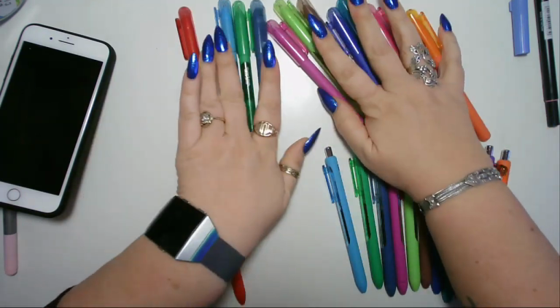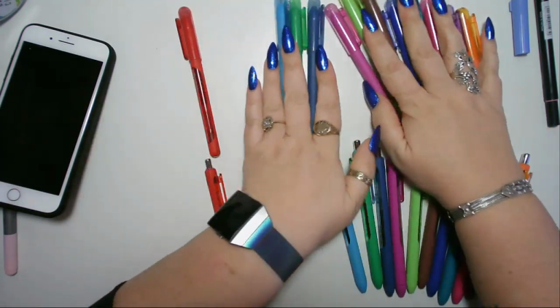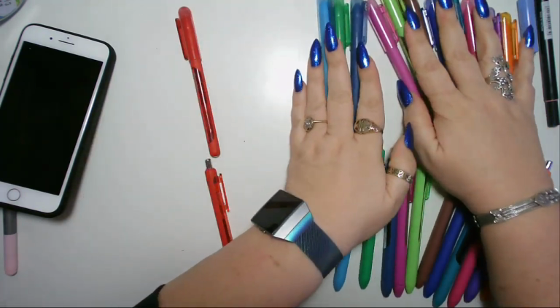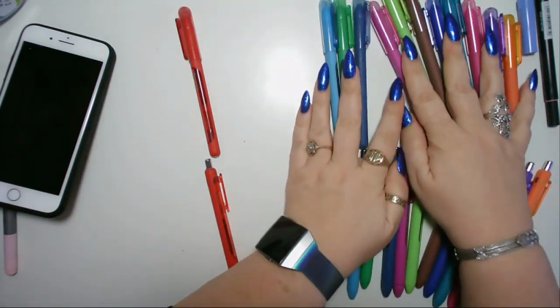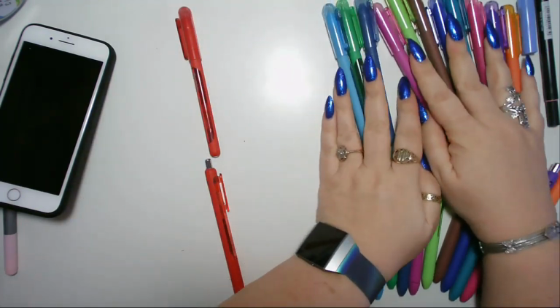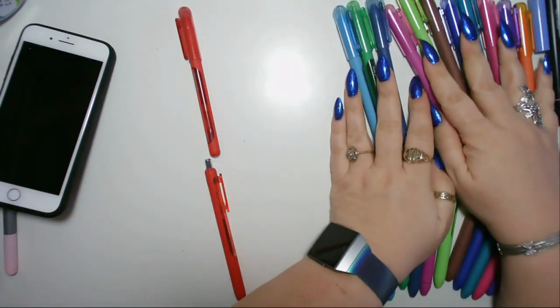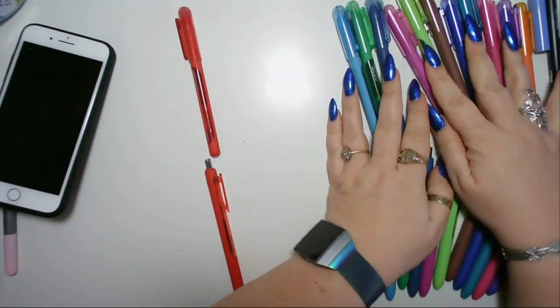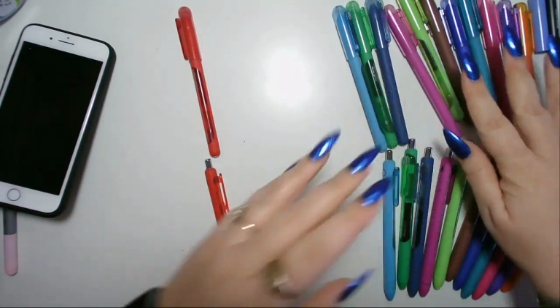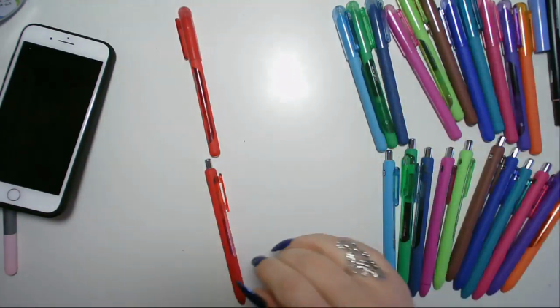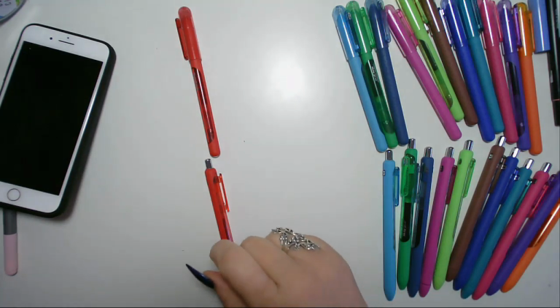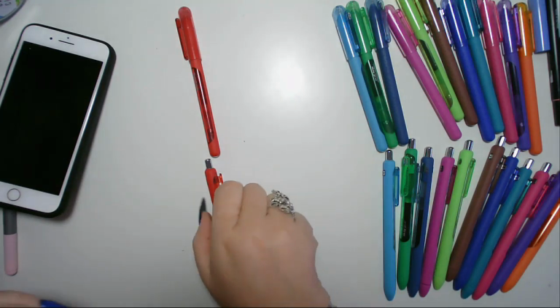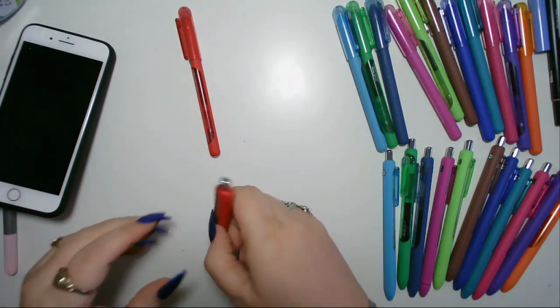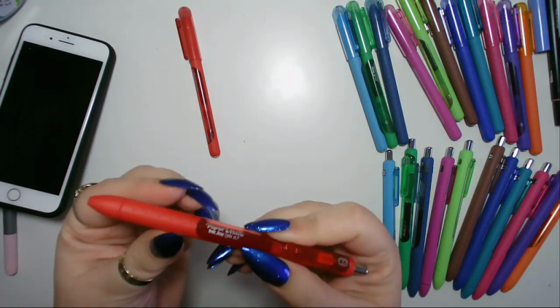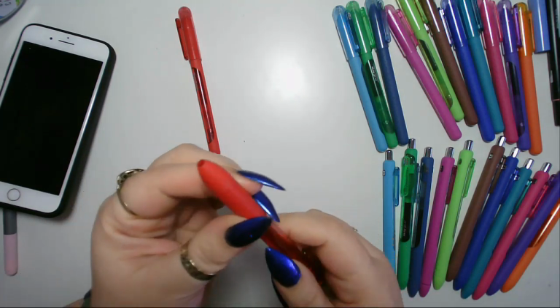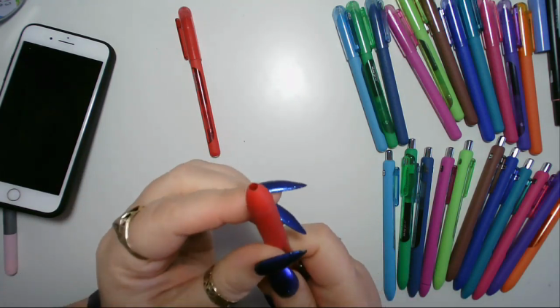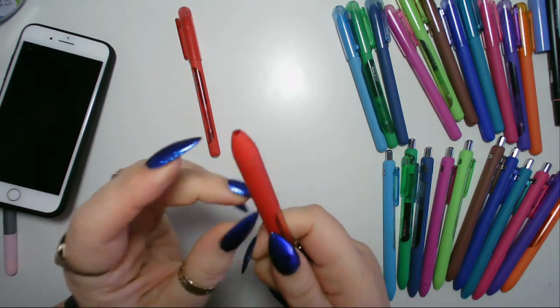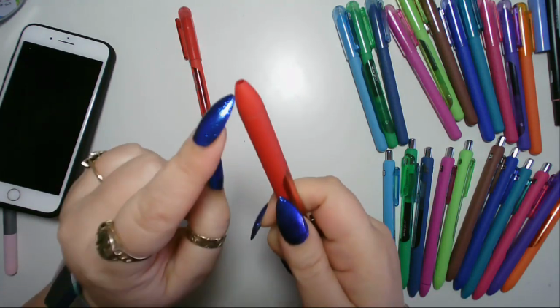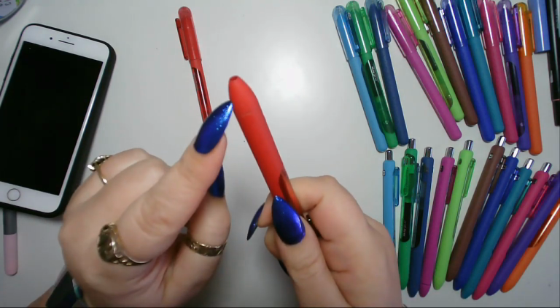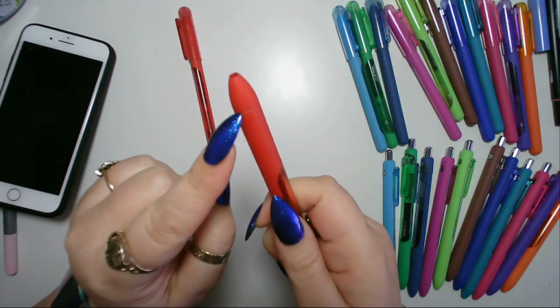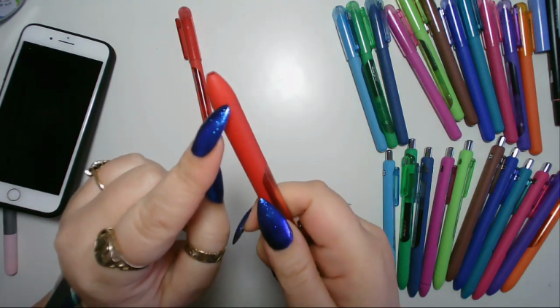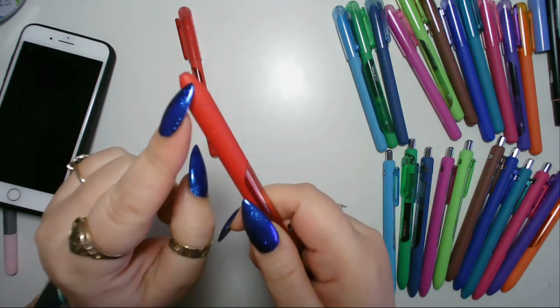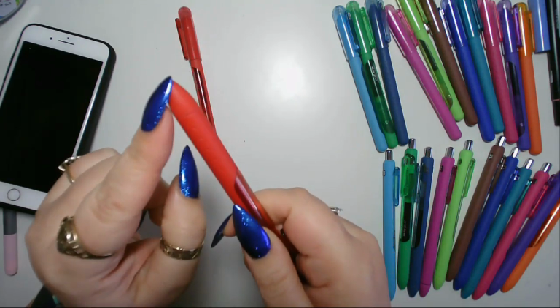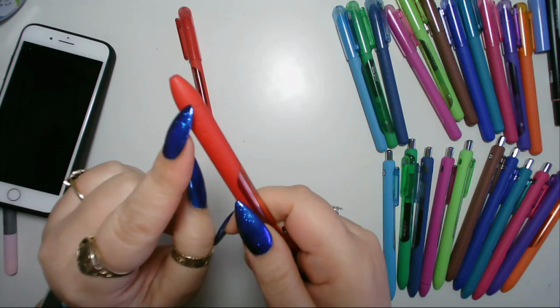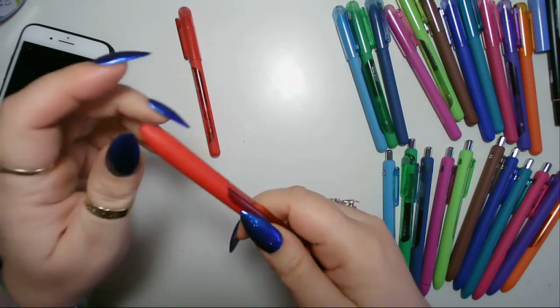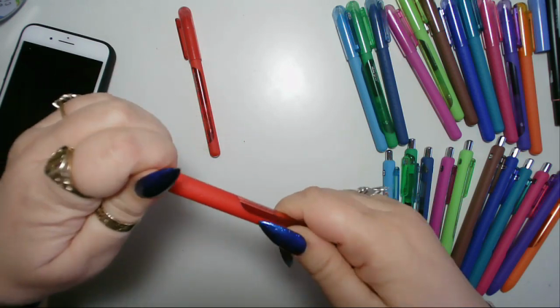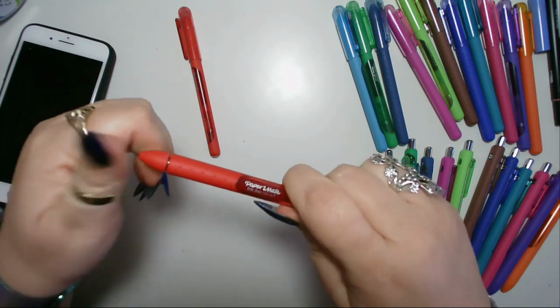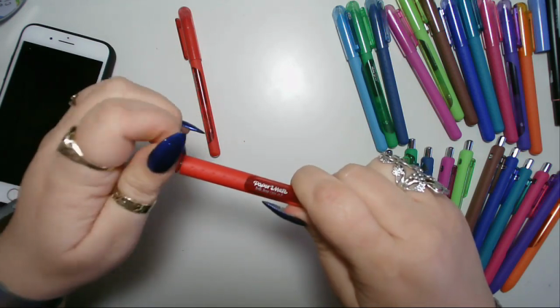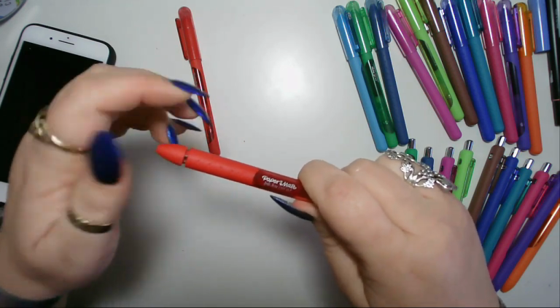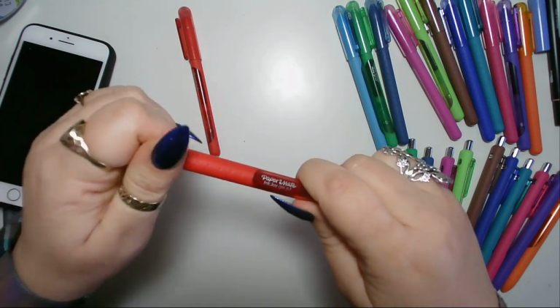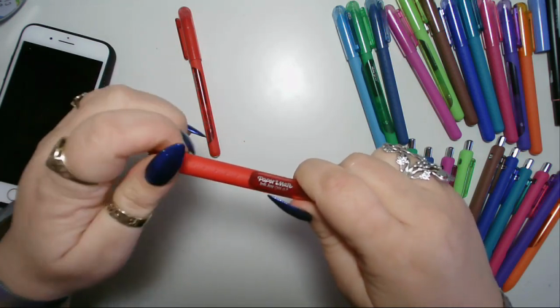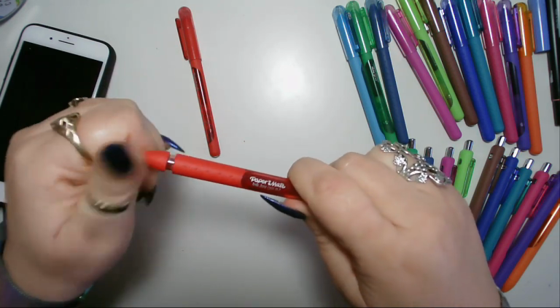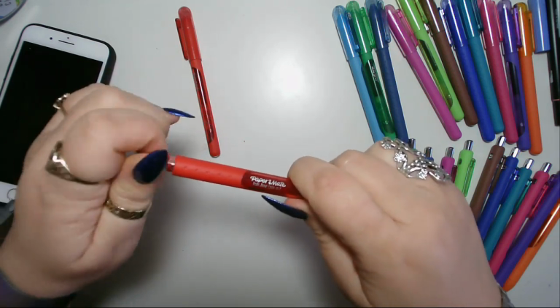I'm just going to move those out of the way so you can see a little bit clearer. We'll start with the red one. First off, you unscrew it from there — it literally just undoes like that.